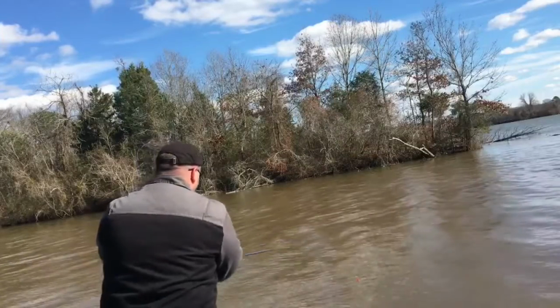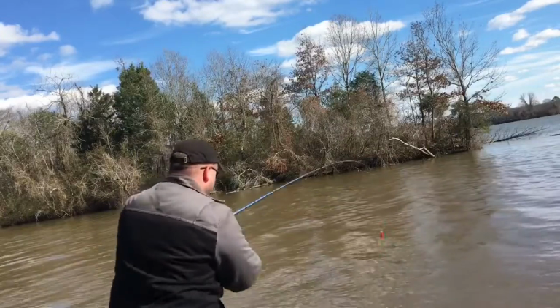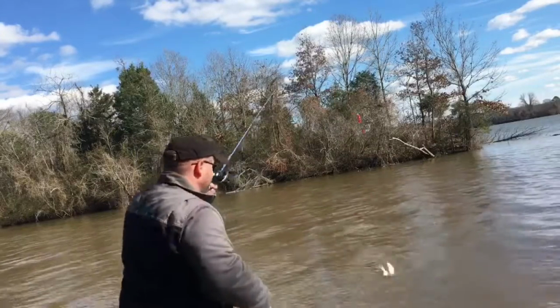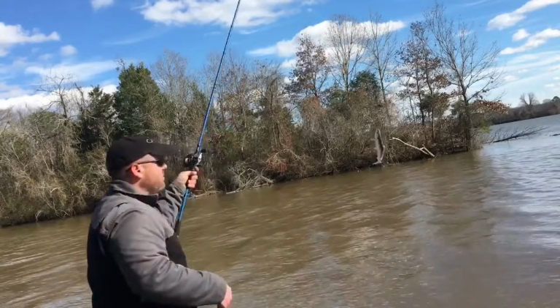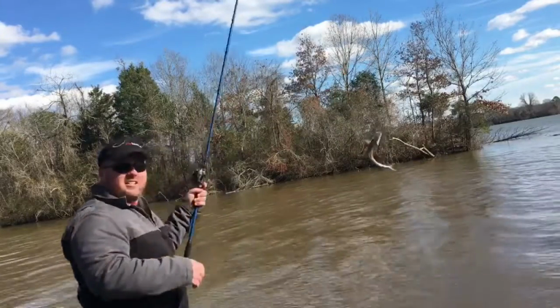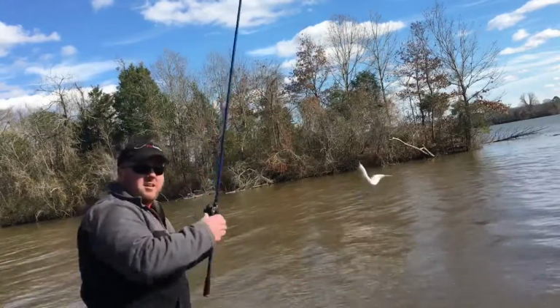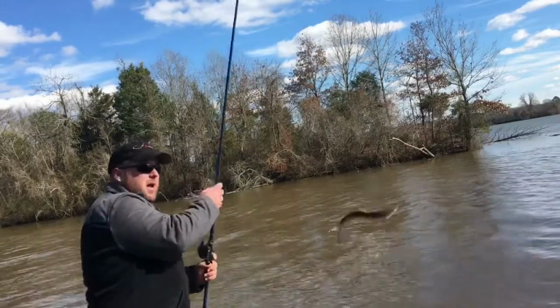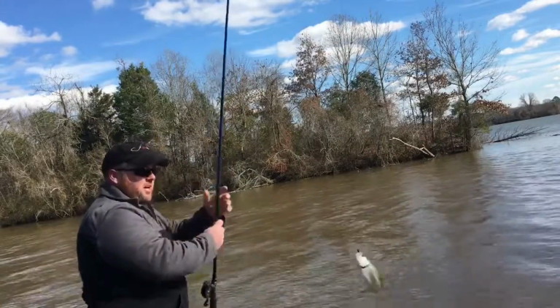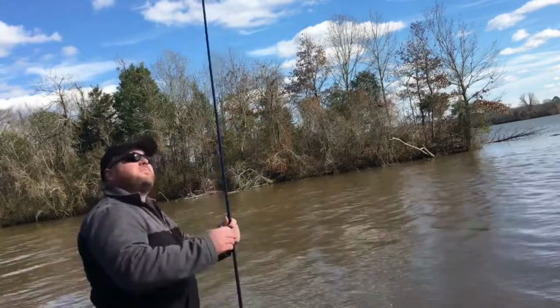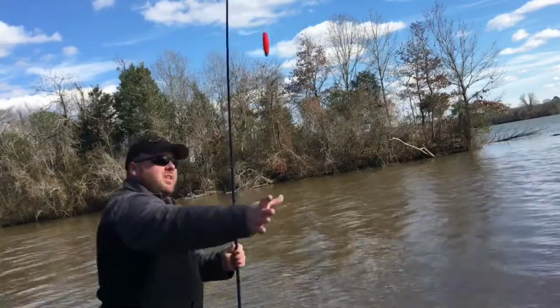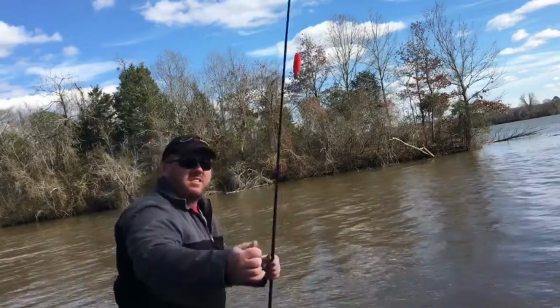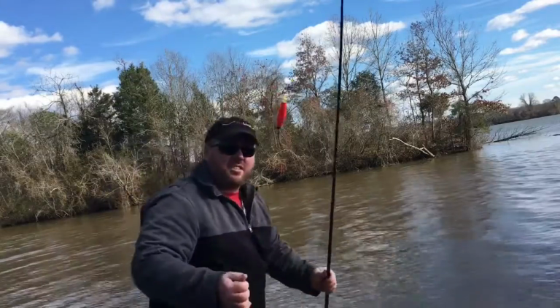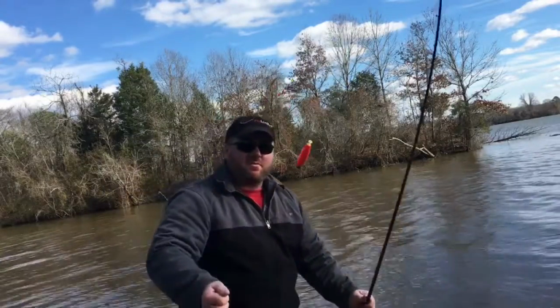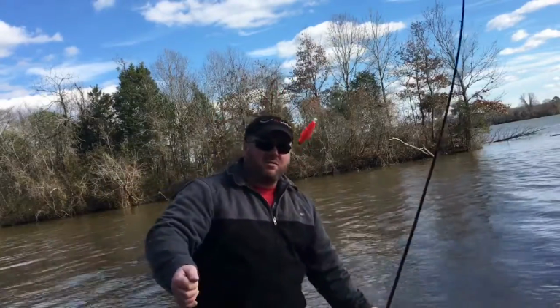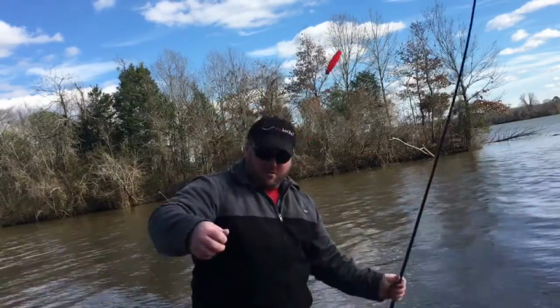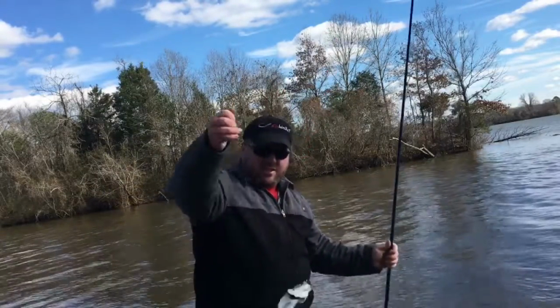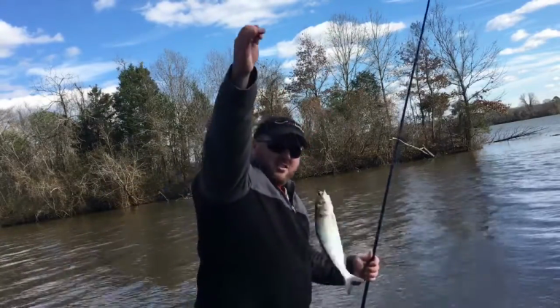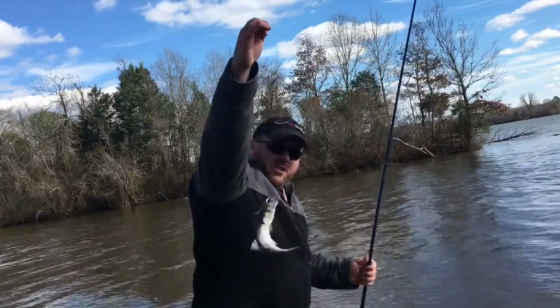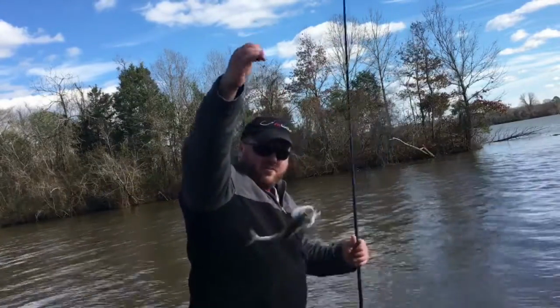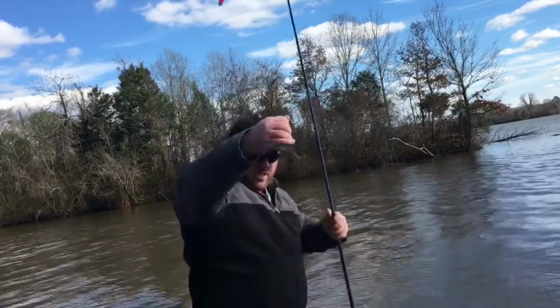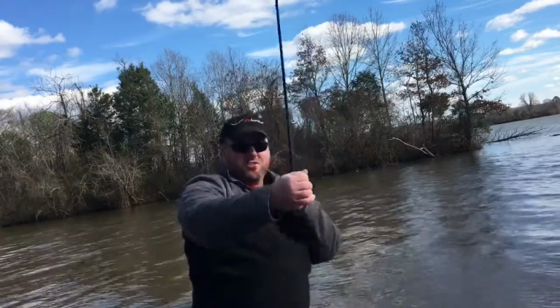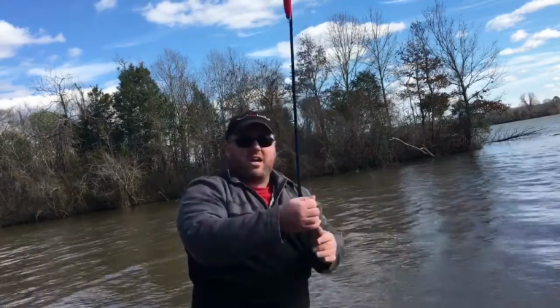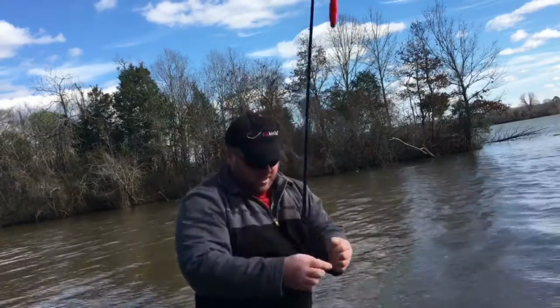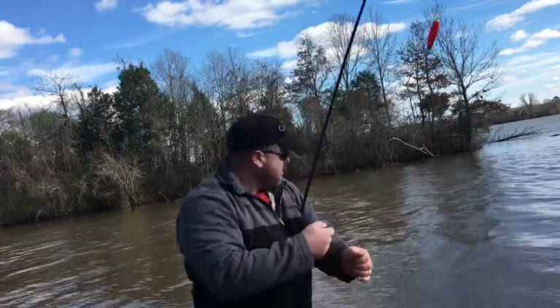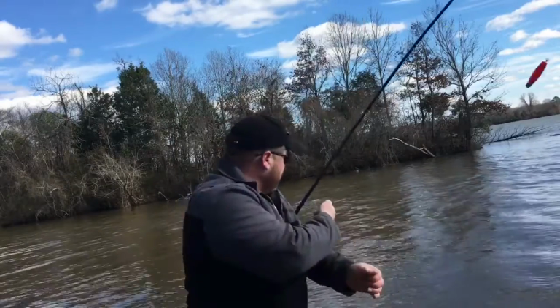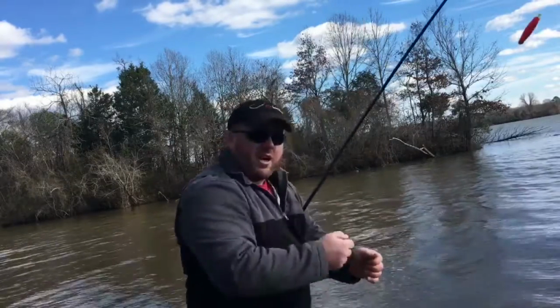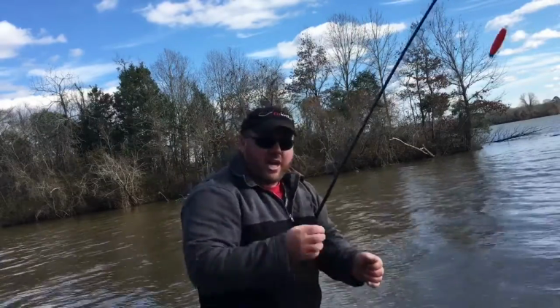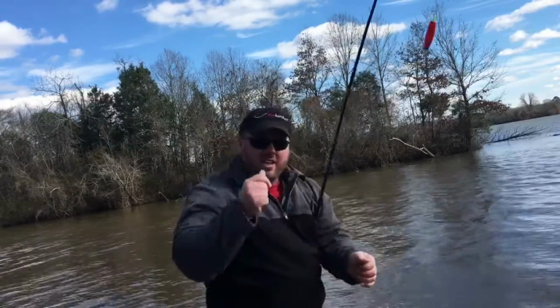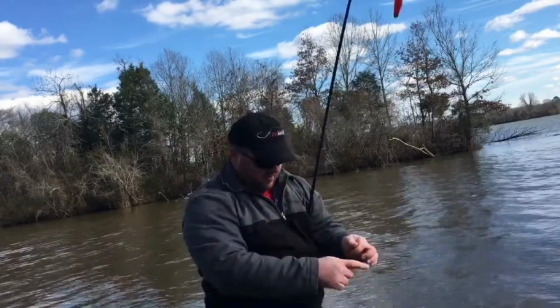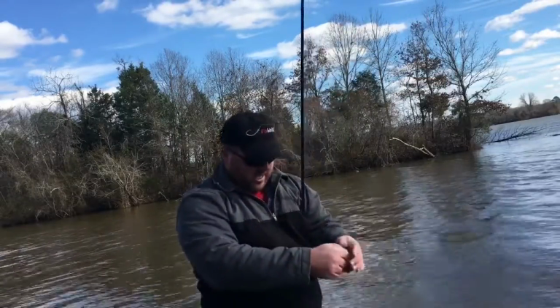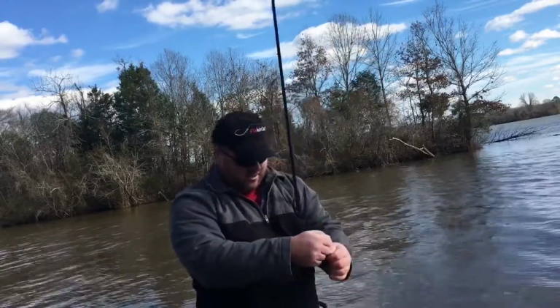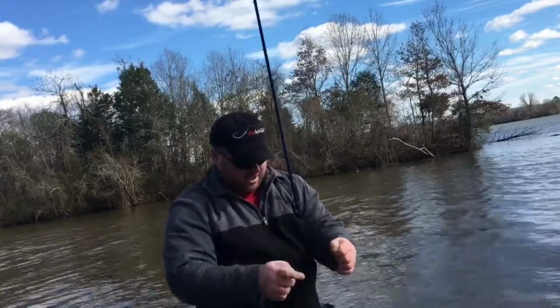There we go — got him right there at the end. Bam, nailed it. It's that easy. Float, little crappie jig, just reel it right in. Came up right to the bank, nailed it. Wish I got that one on camera — it was a good hit.